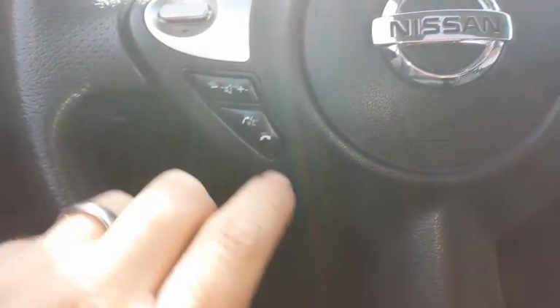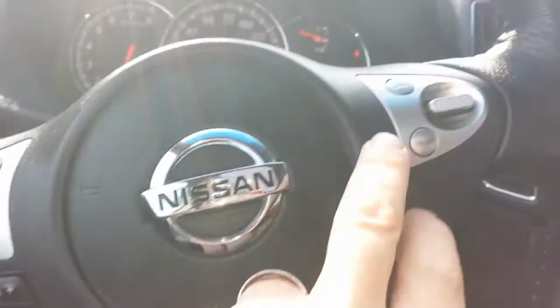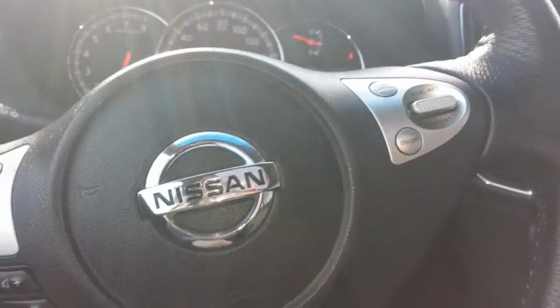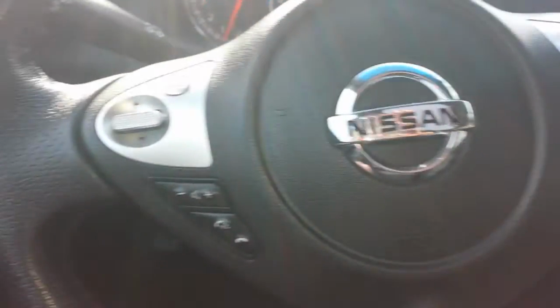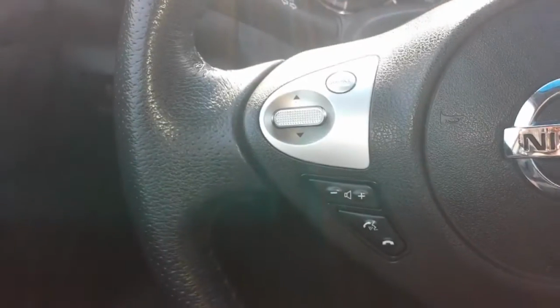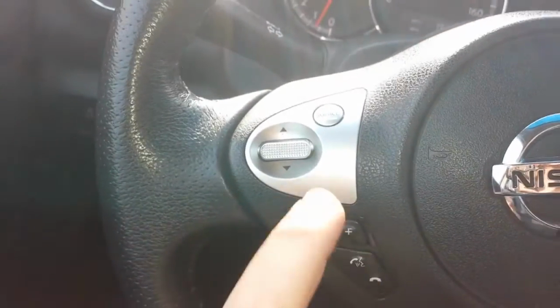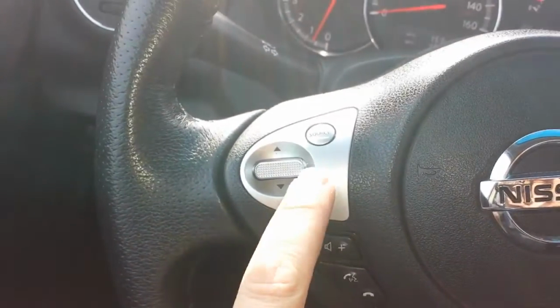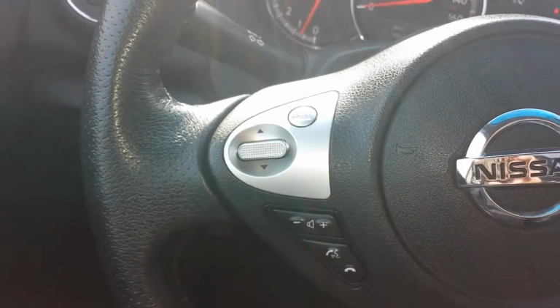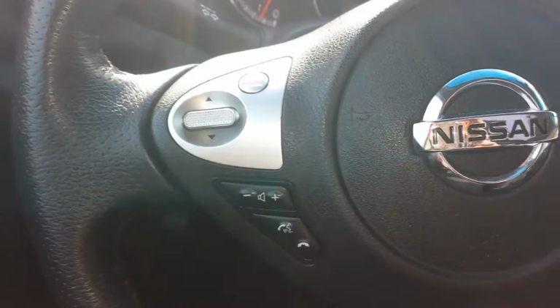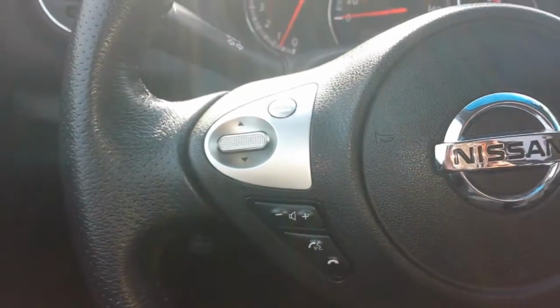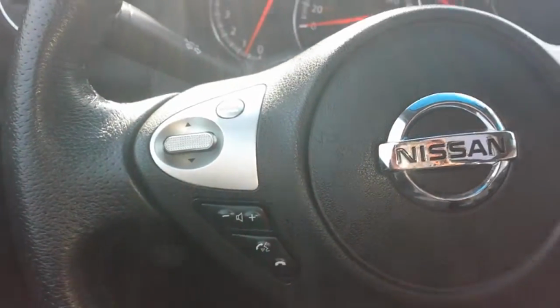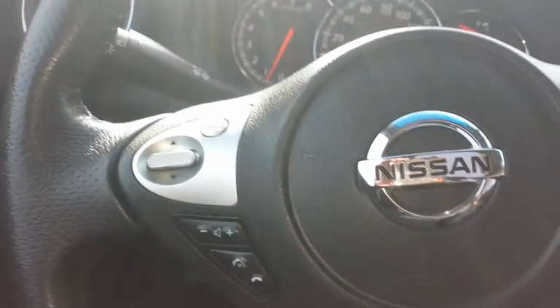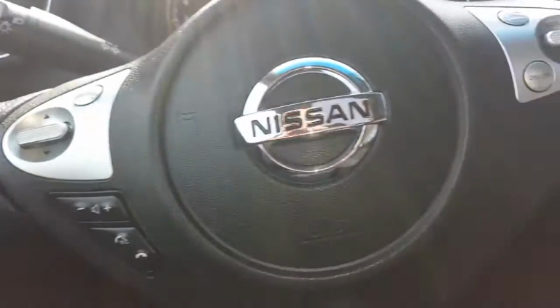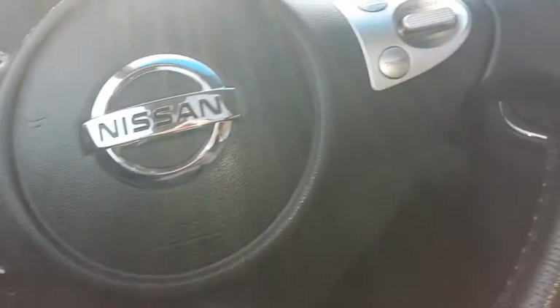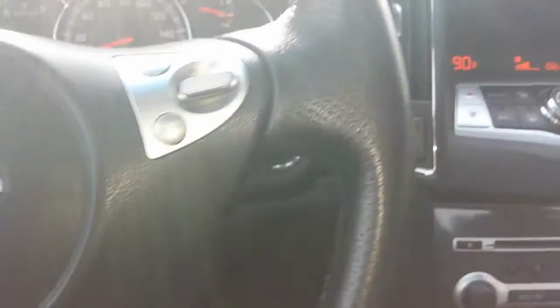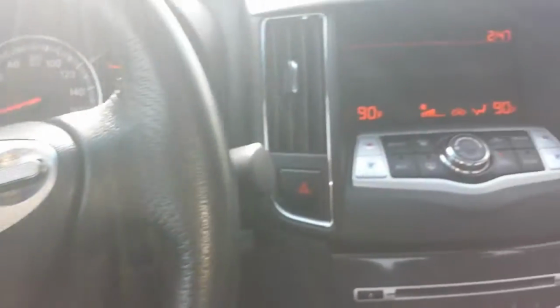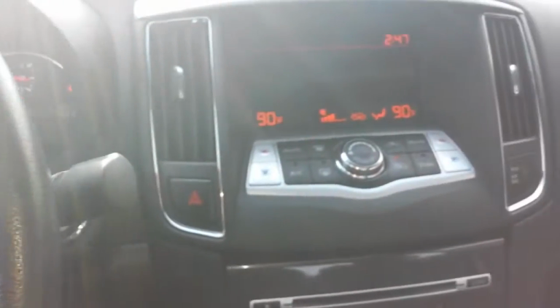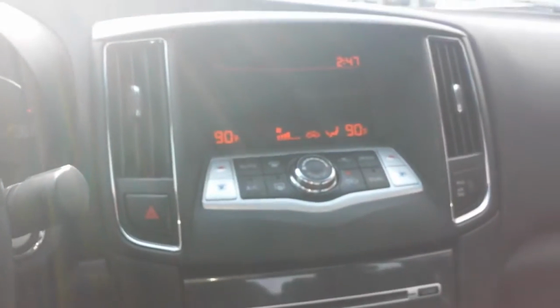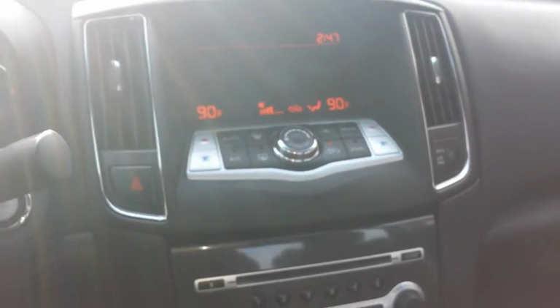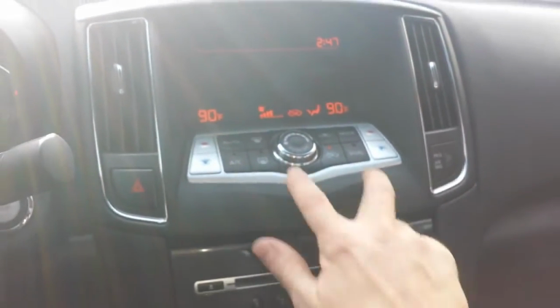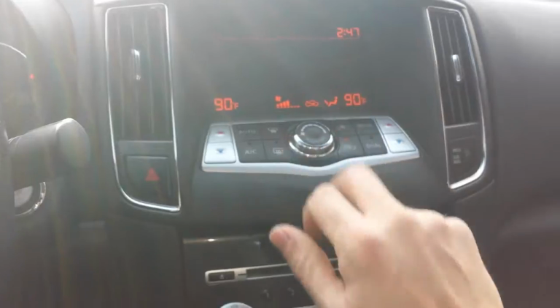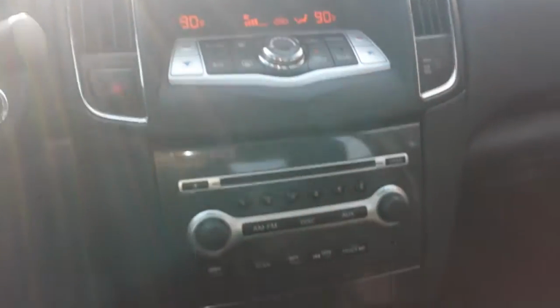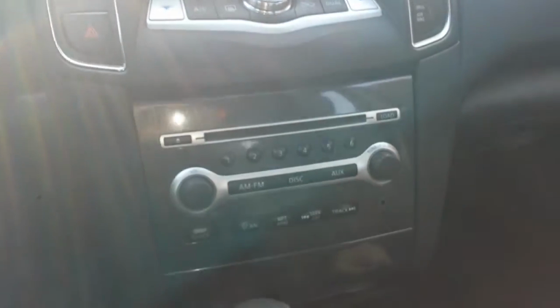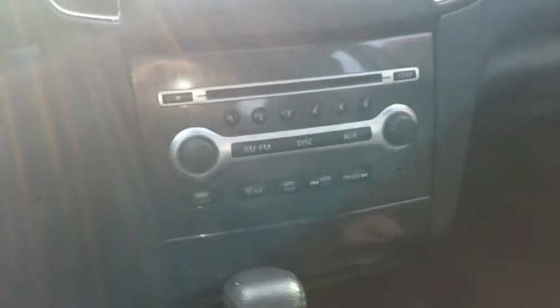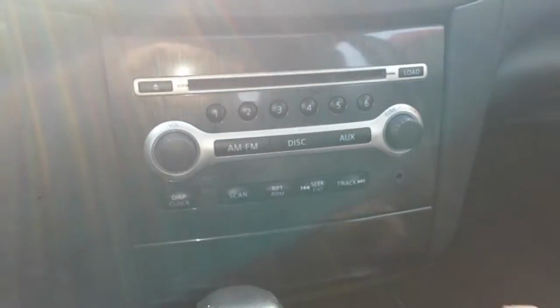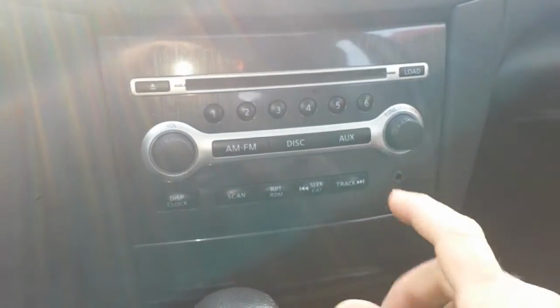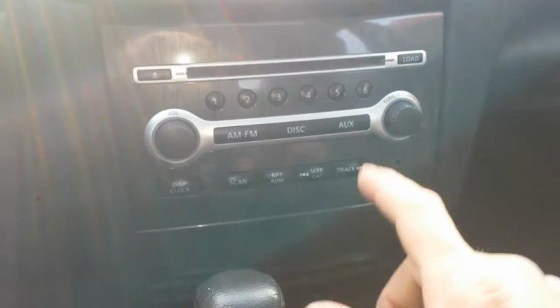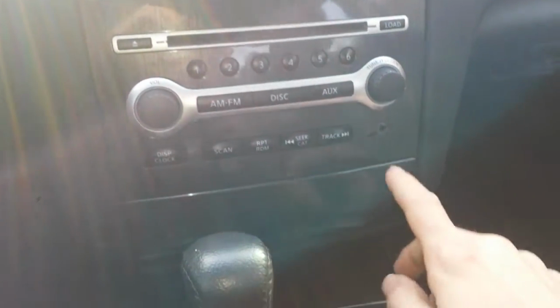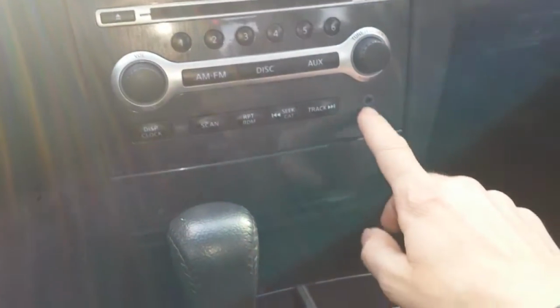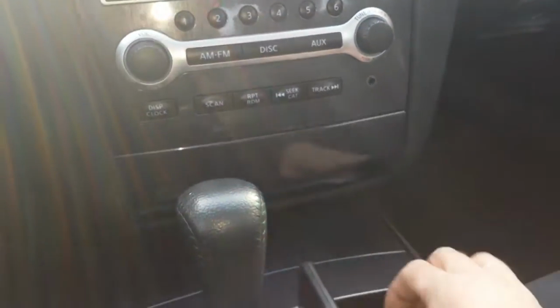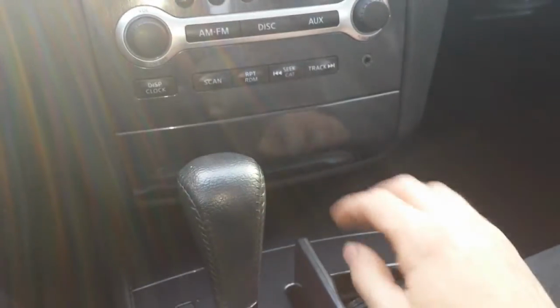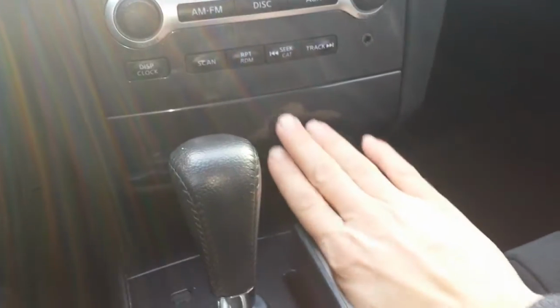Of course, Bluetooth, cruise control. Here you have your audio controls on the steering wheel. Over to the radio, you have dual climate control, CD player, auxiliary input.